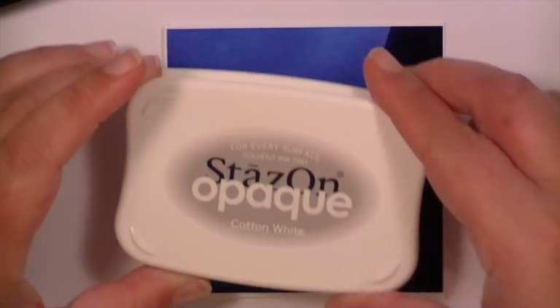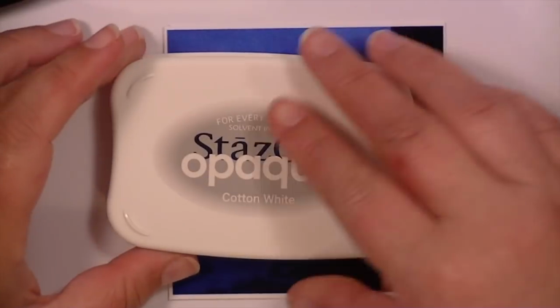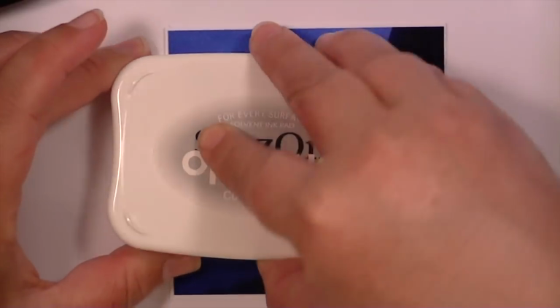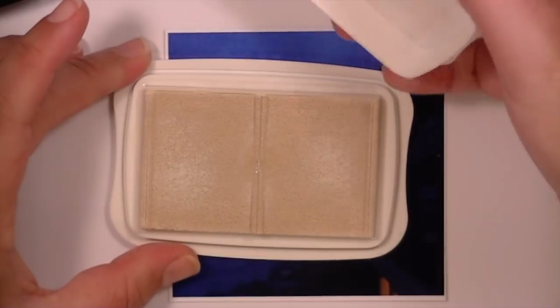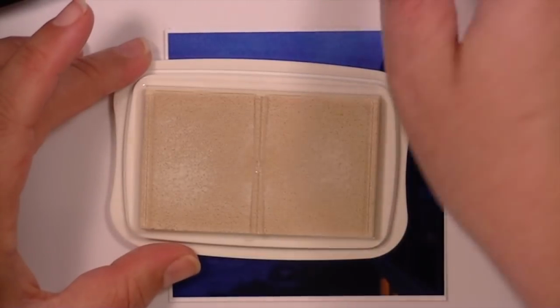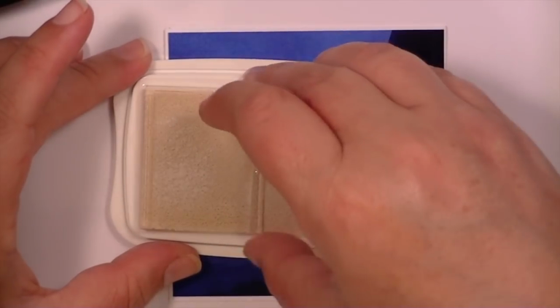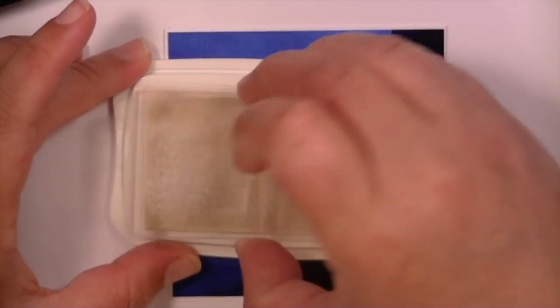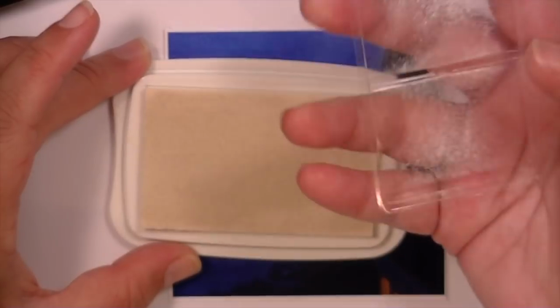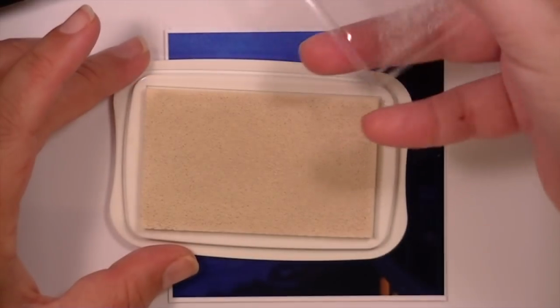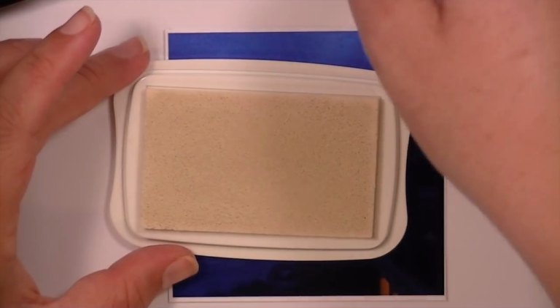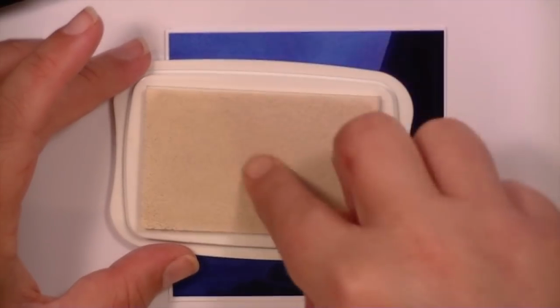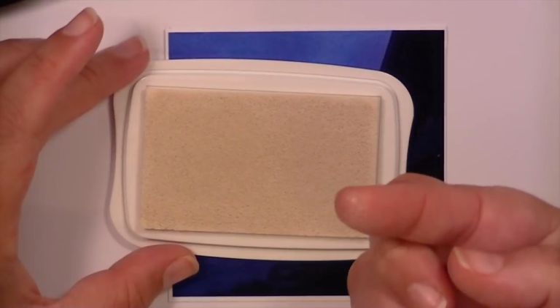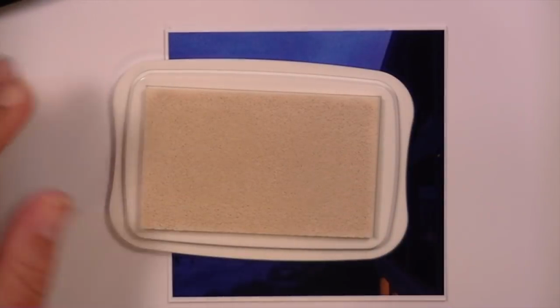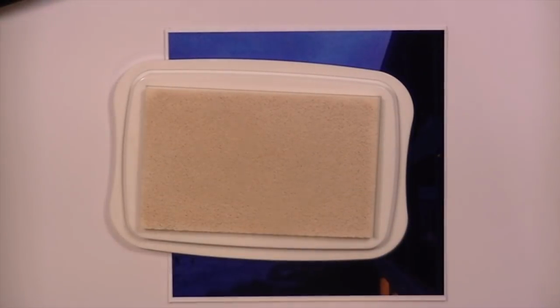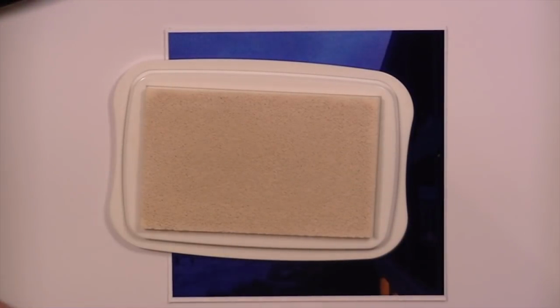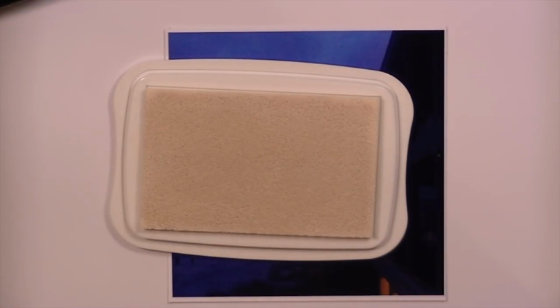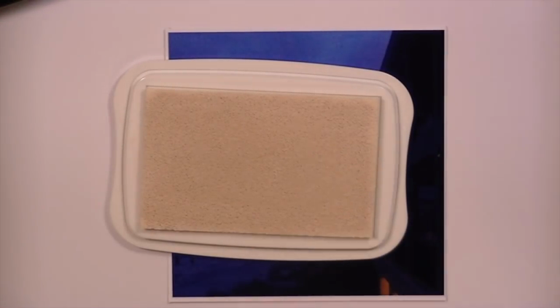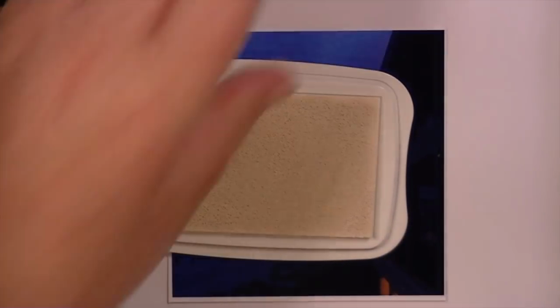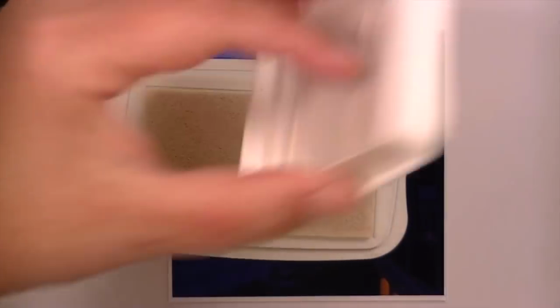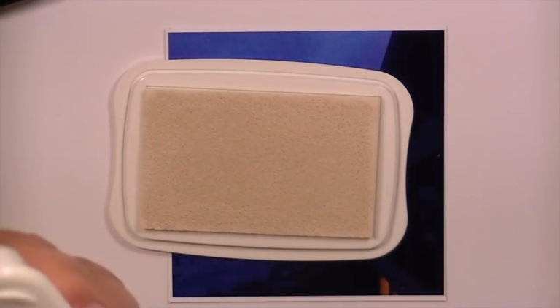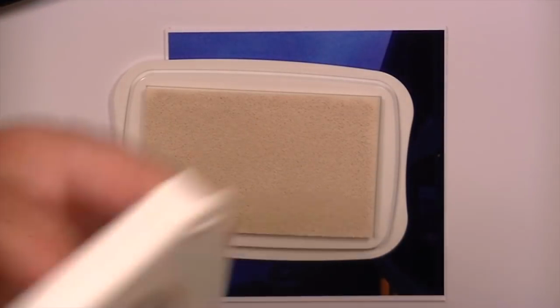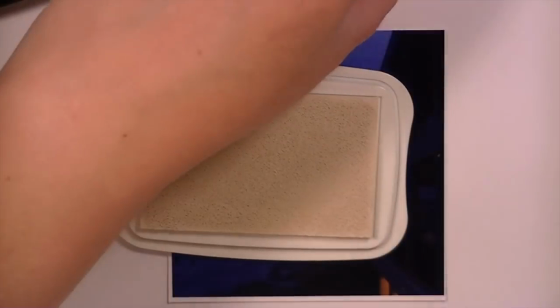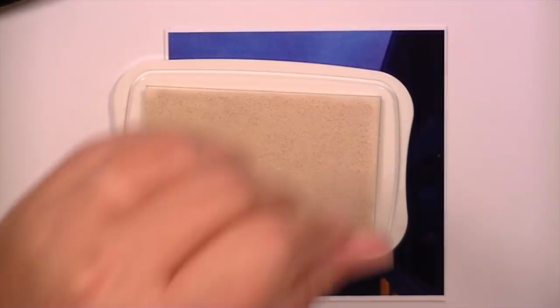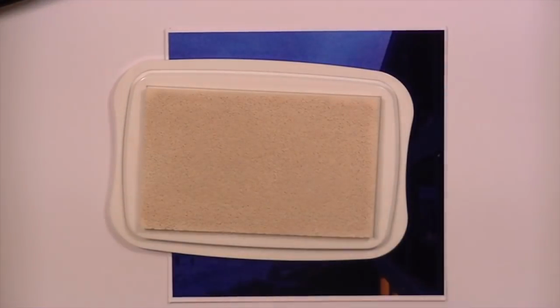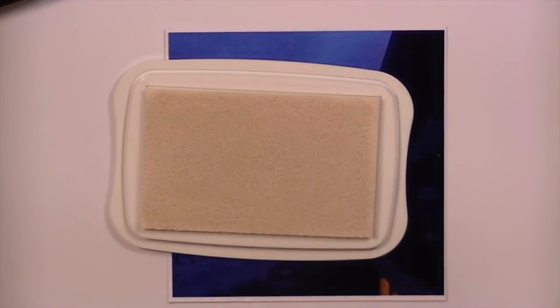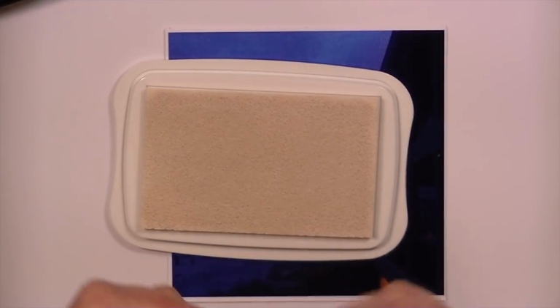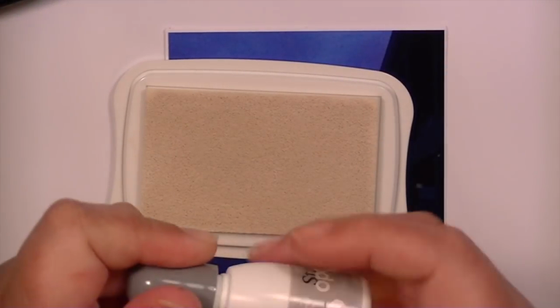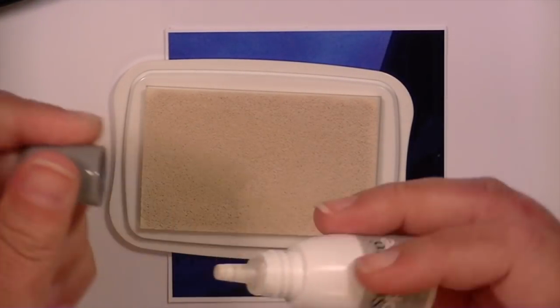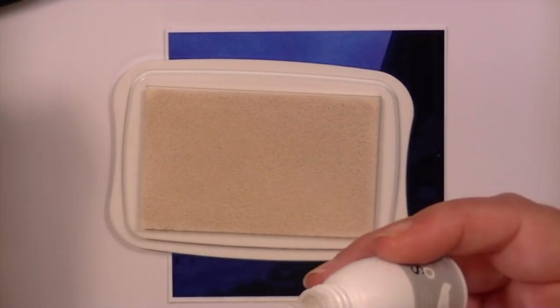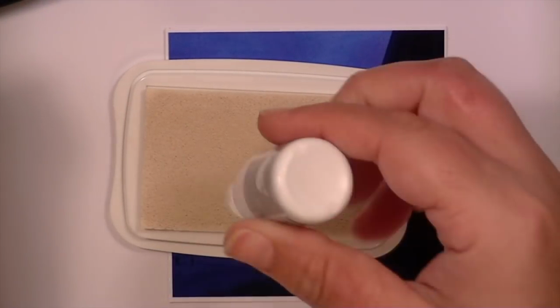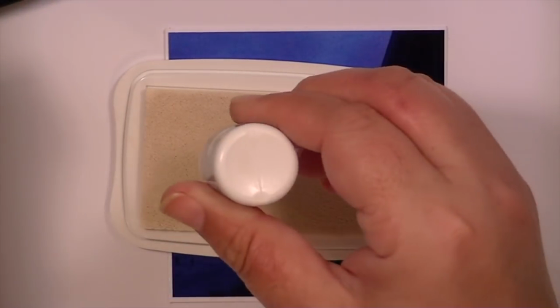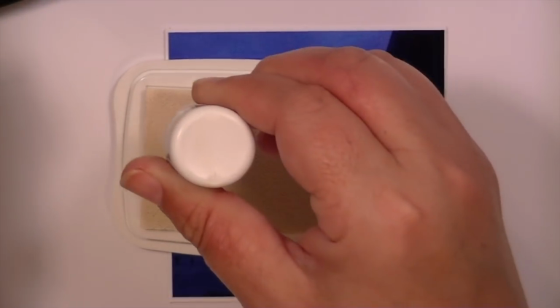I'm going to take my Stays On cotton white ink pad — it has the protective cover on the top. This one is dried out, so I'm going to take my reinker. This is a really old ink pad so I don't know how this is going to work, but we're going to try it anyway.